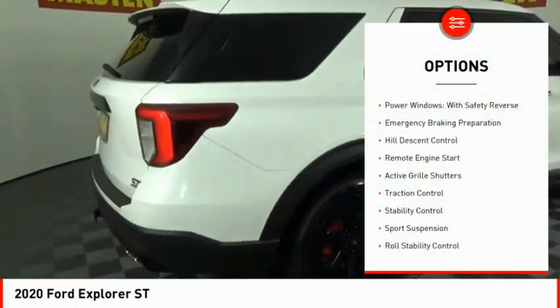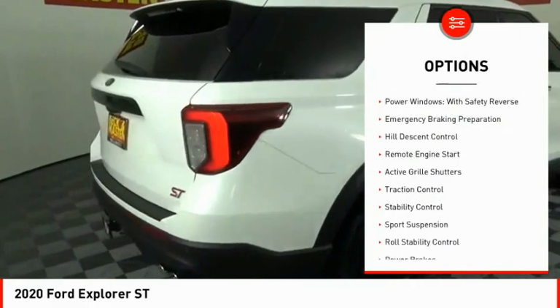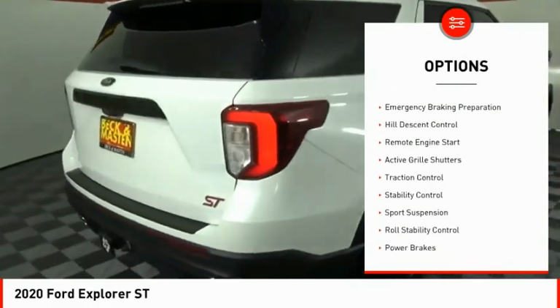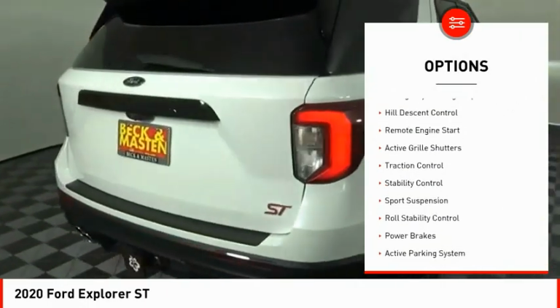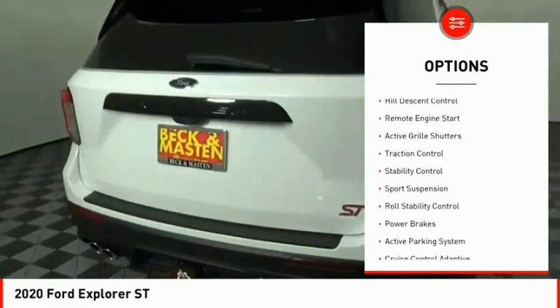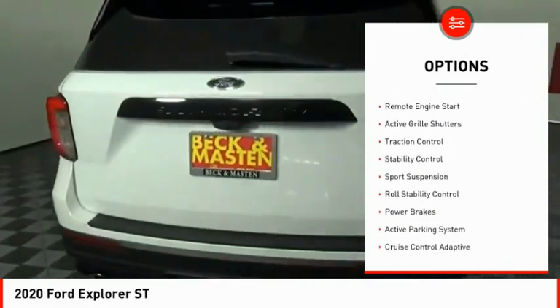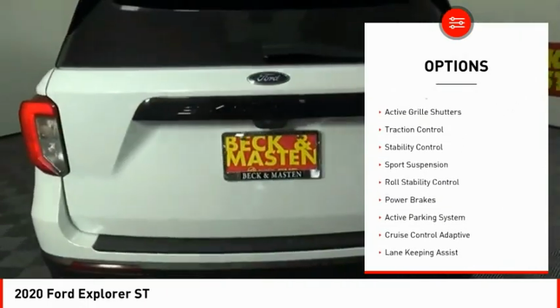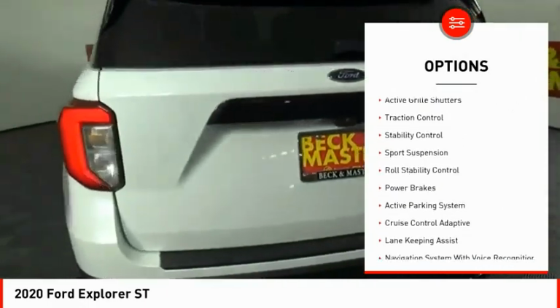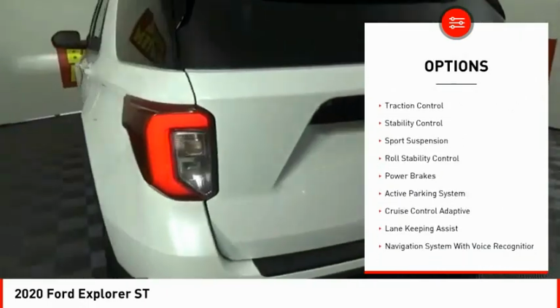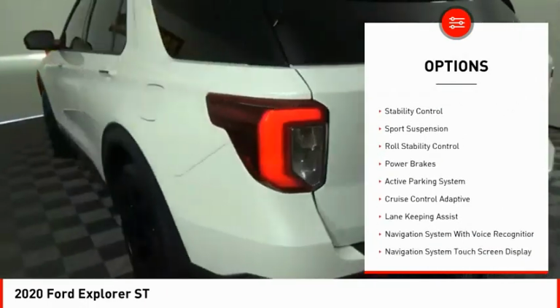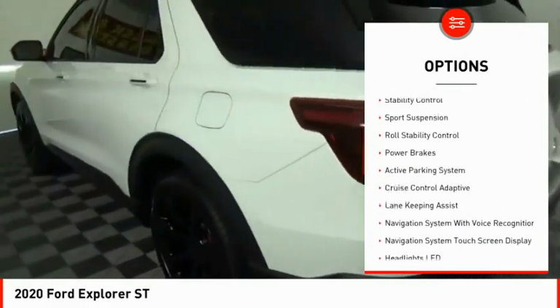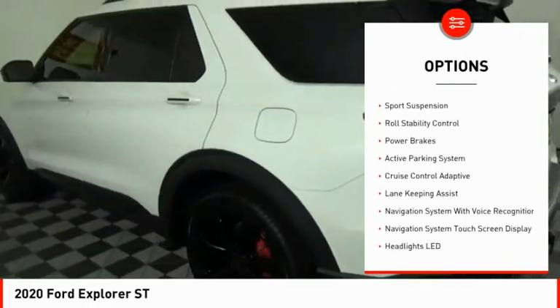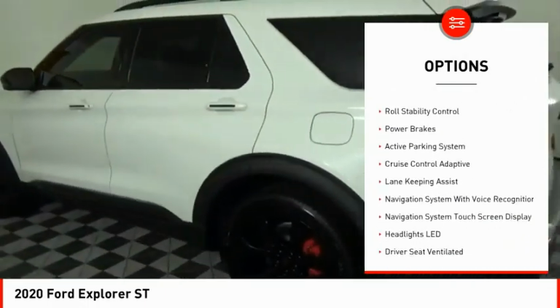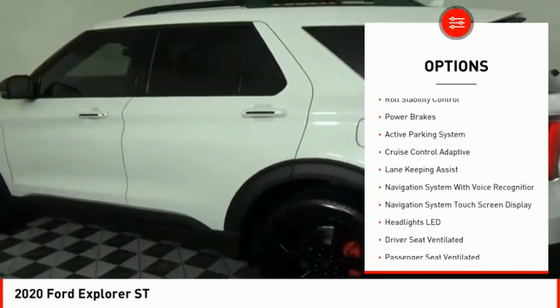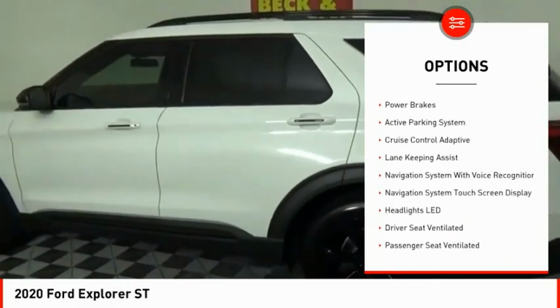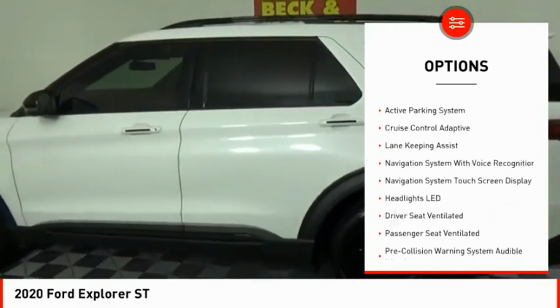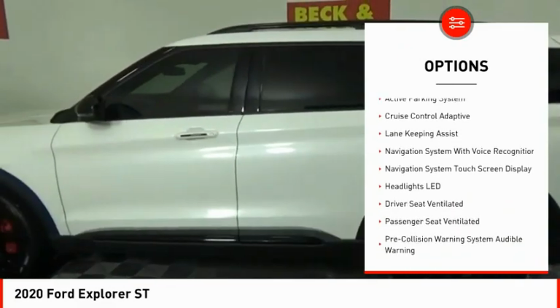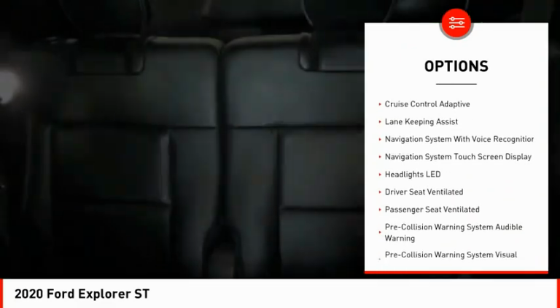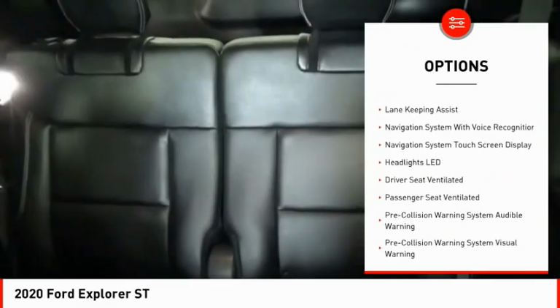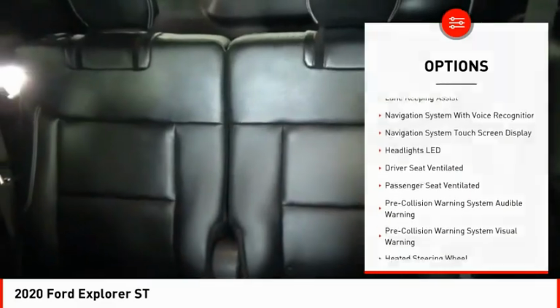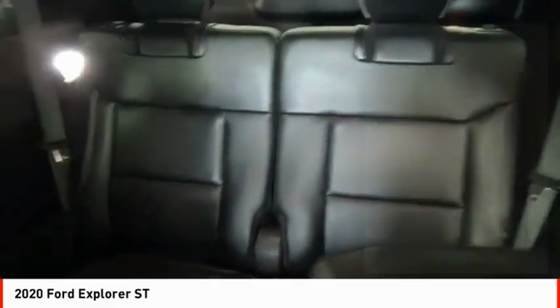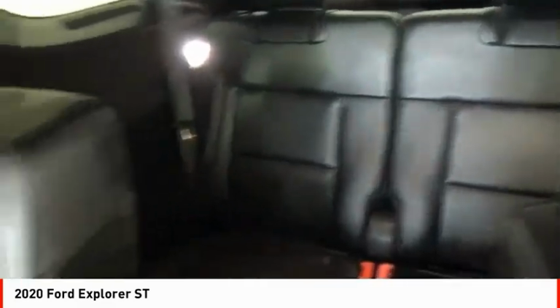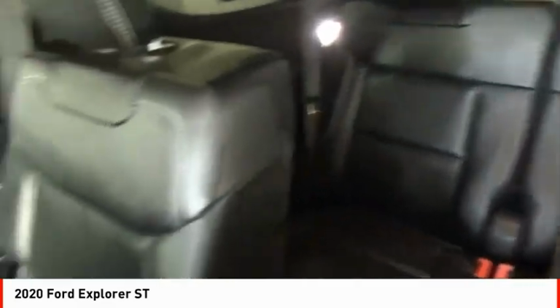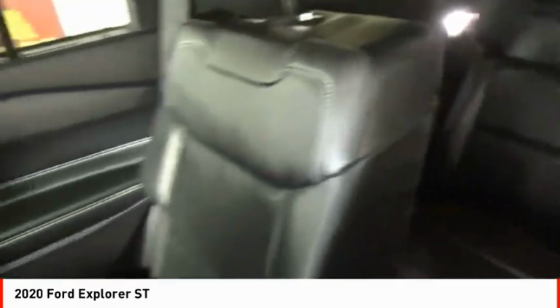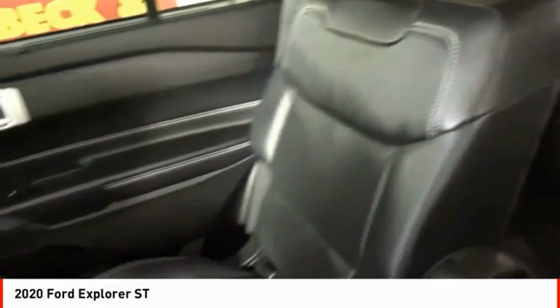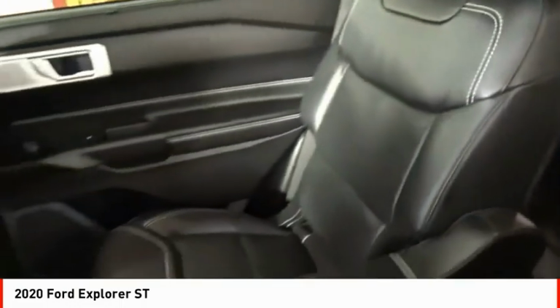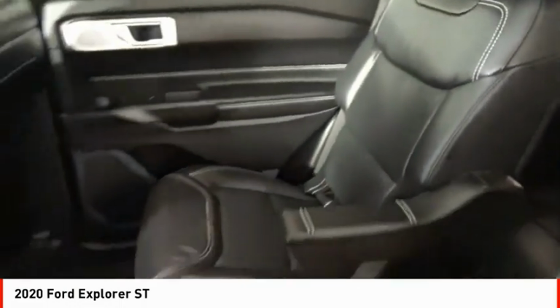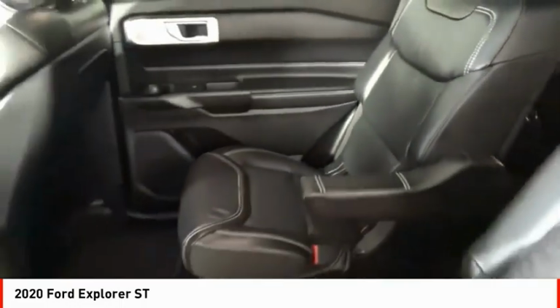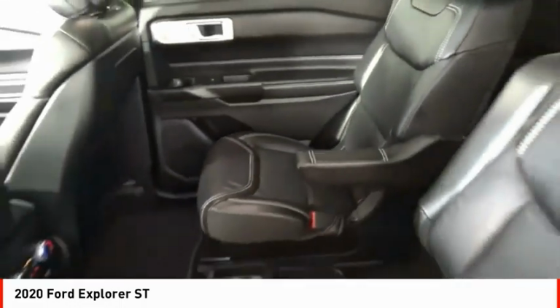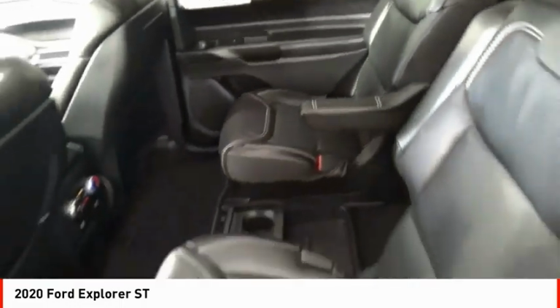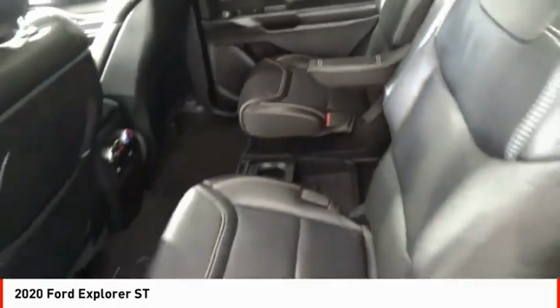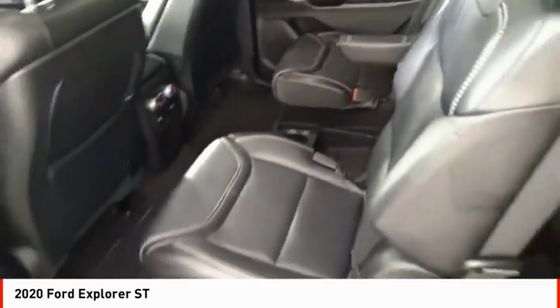Power windows with safety reverse, emergency braking preparation, hill descent control, remote engine start, active grille shutters, traction control, stability control, sport suspension, roll stability control, power brakes.